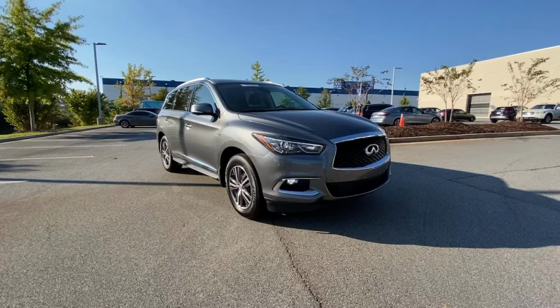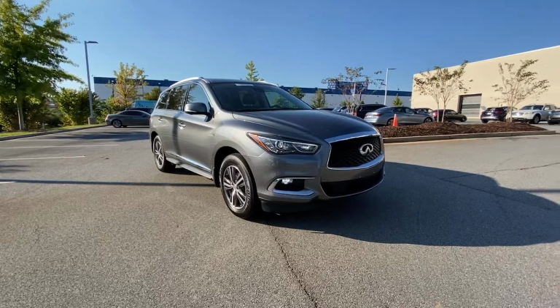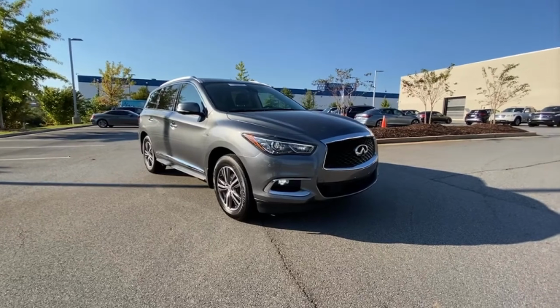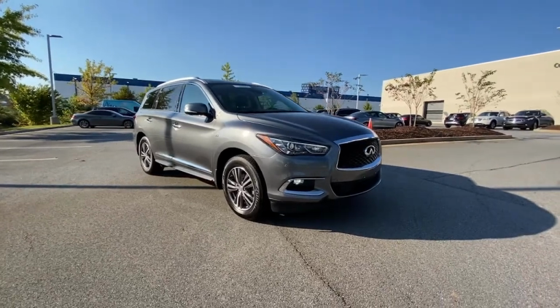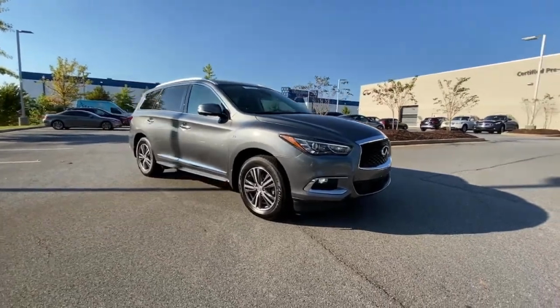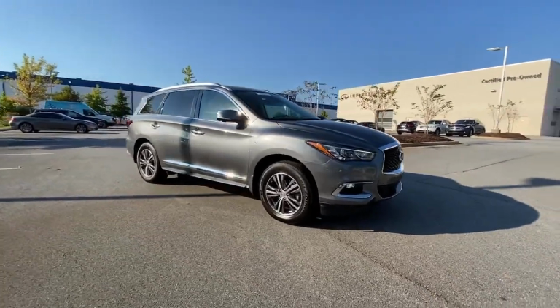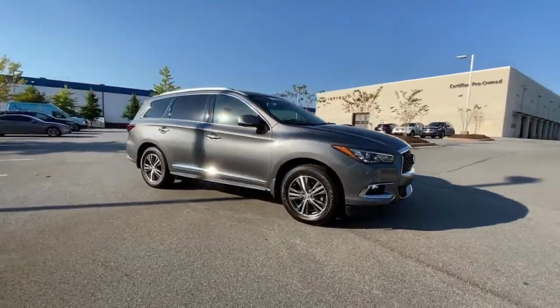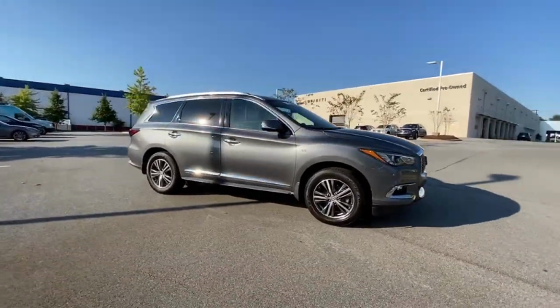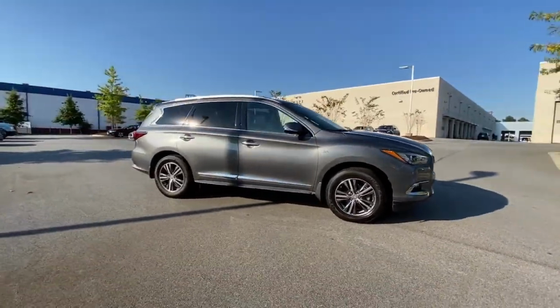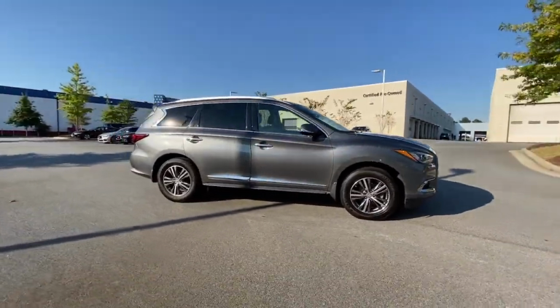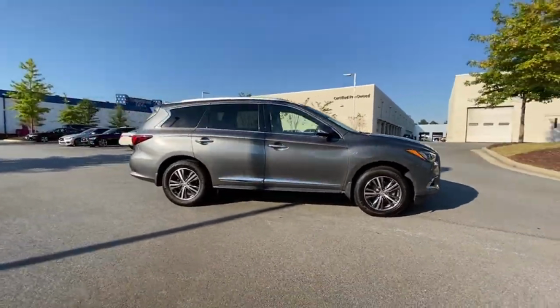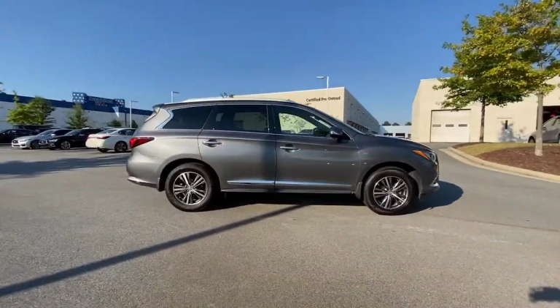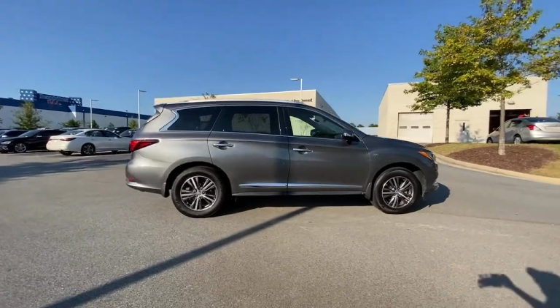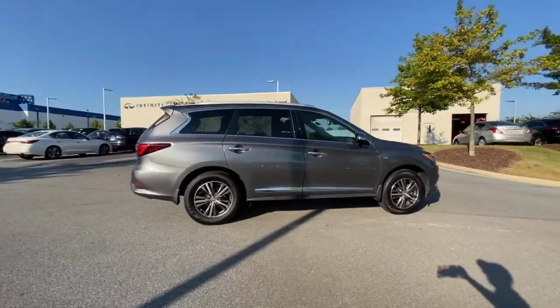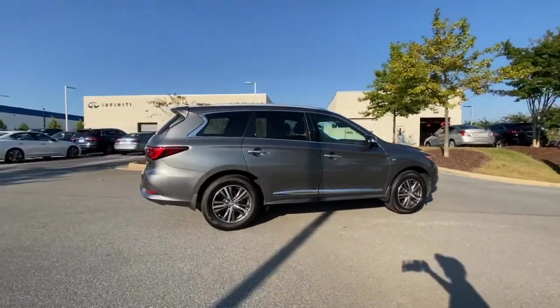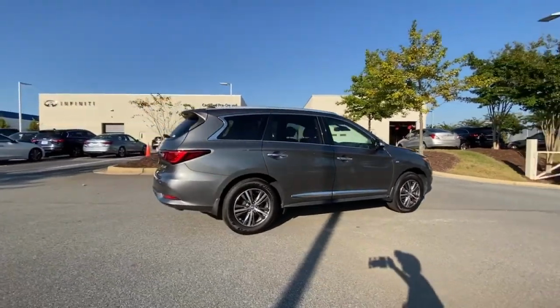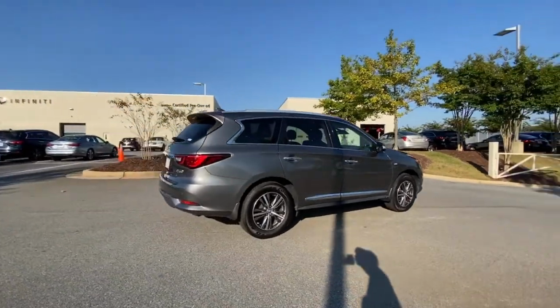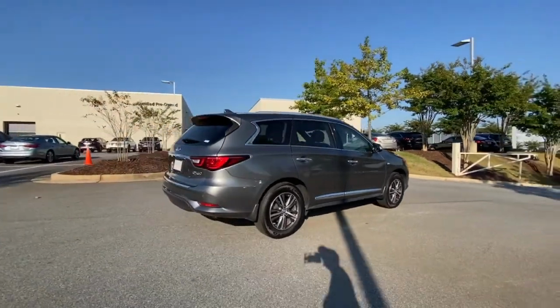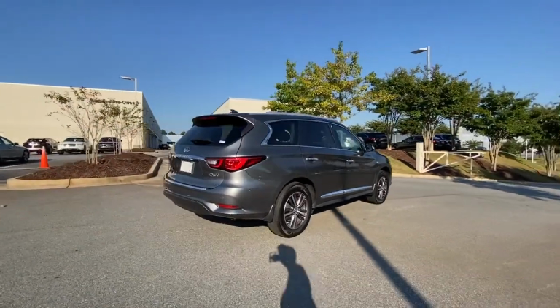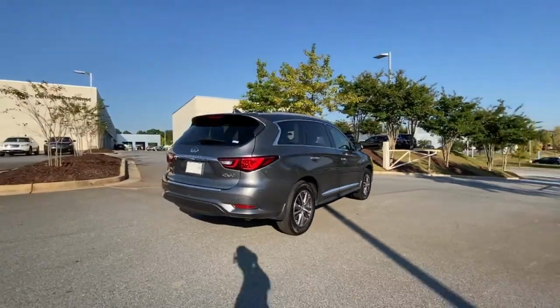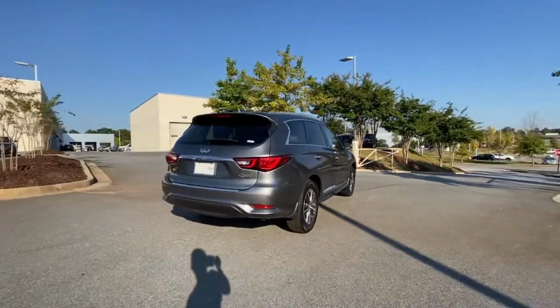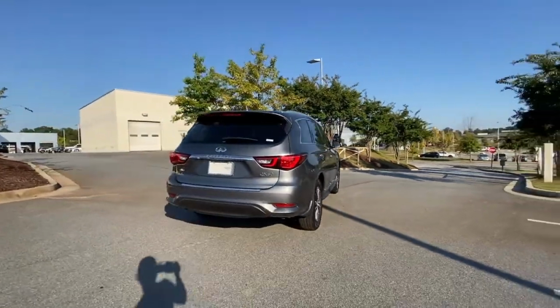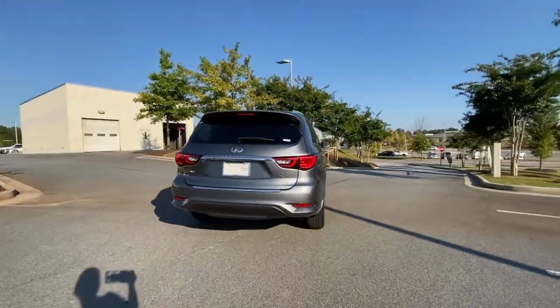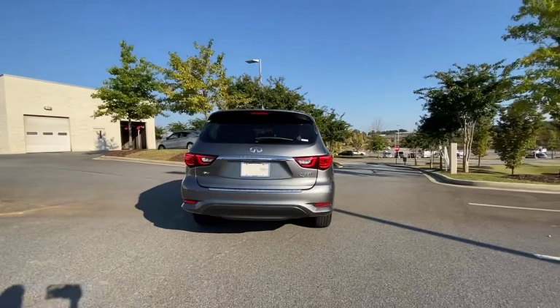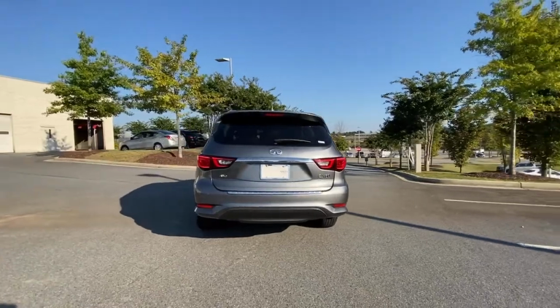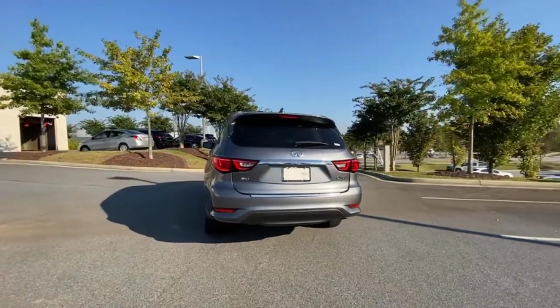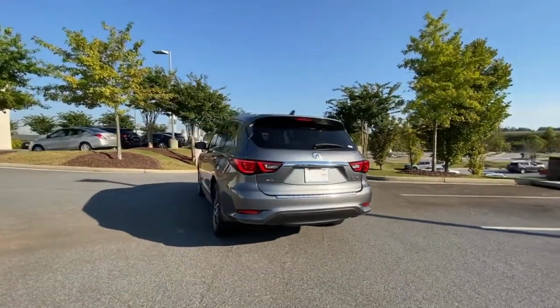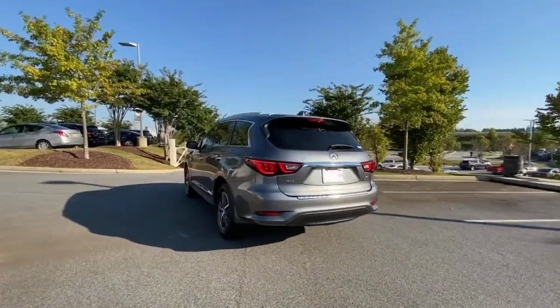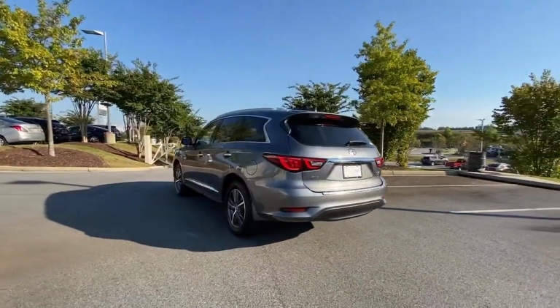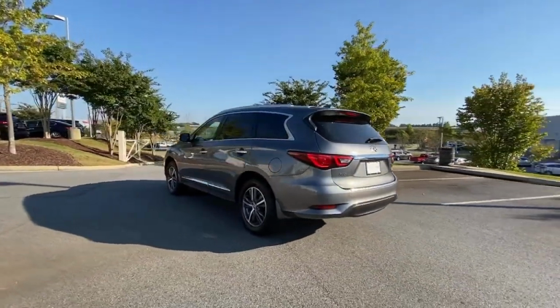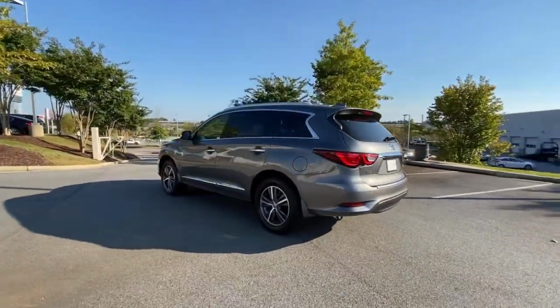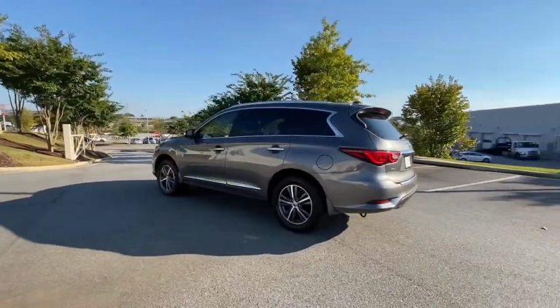Introducing the 2019 Infiniti QX60. With less than 60,000 miles on the odometer, this vehicle provides excellent value. Here's a premium SUV that was designed with your family's comfort in mind.